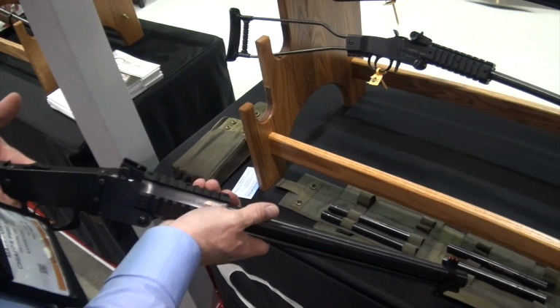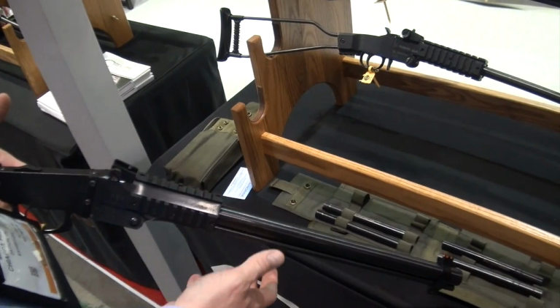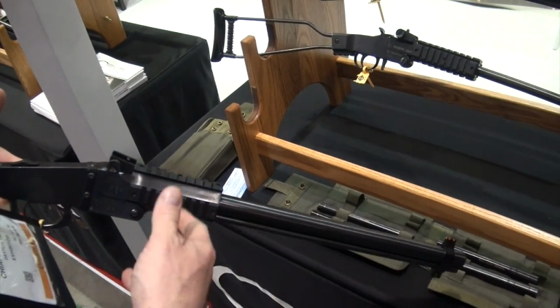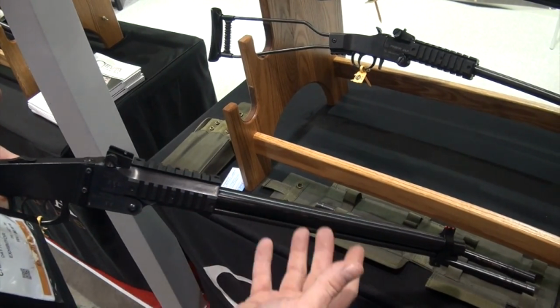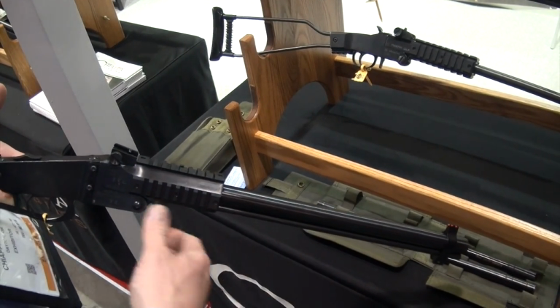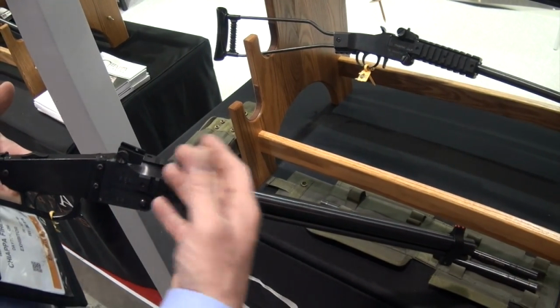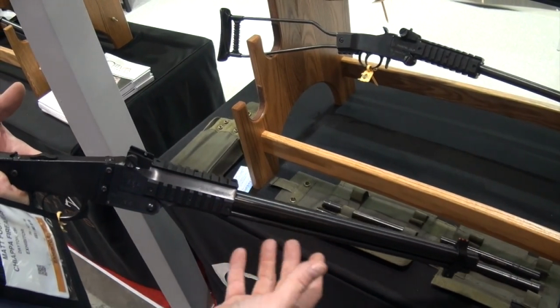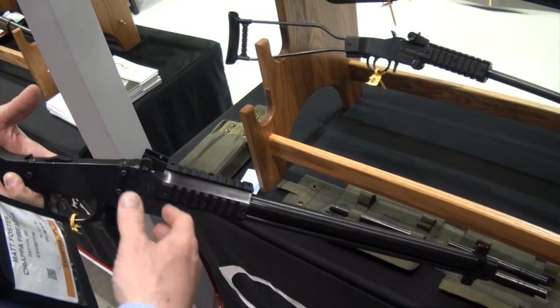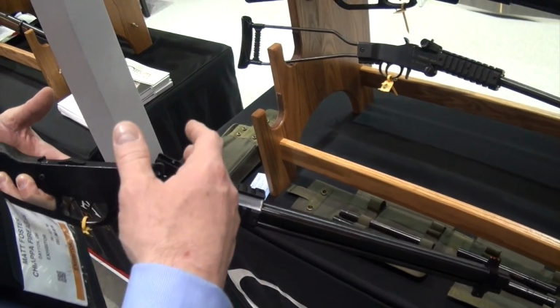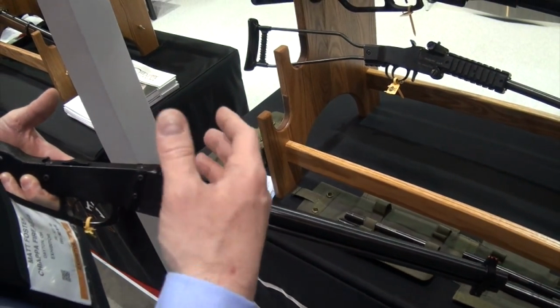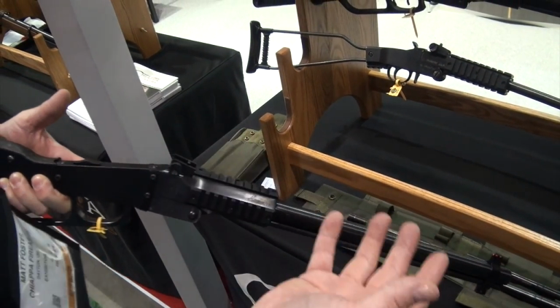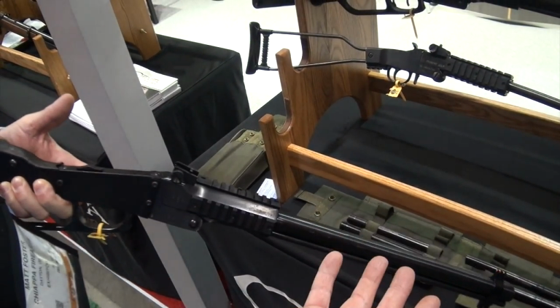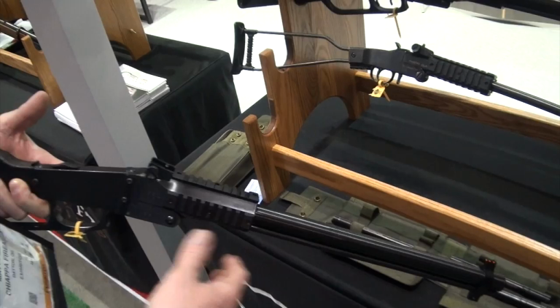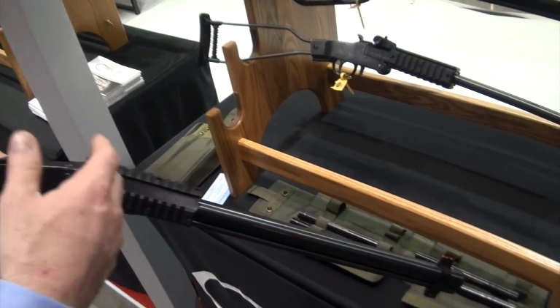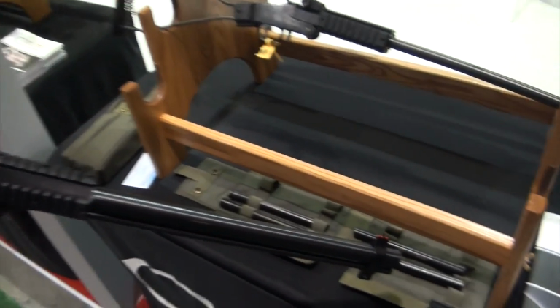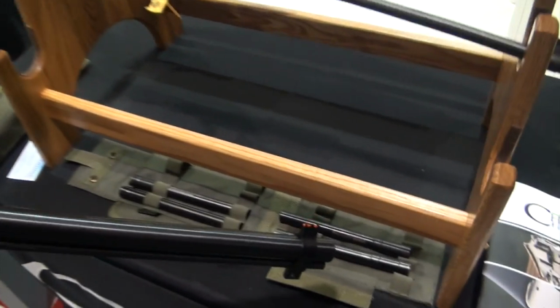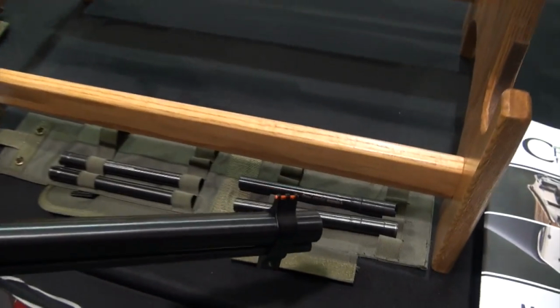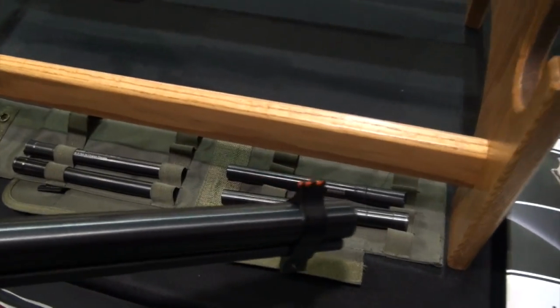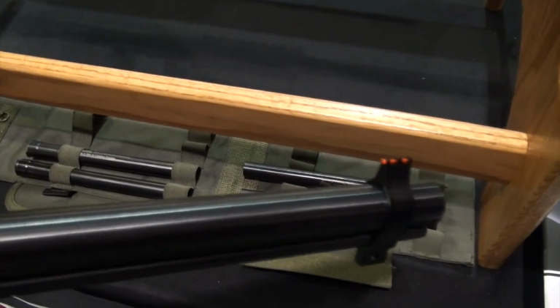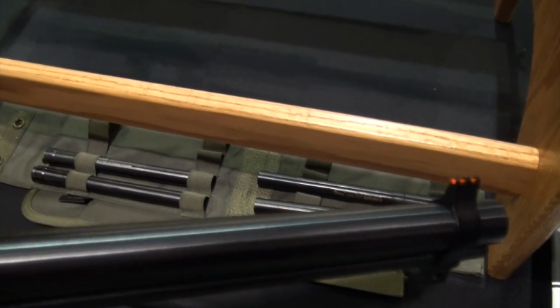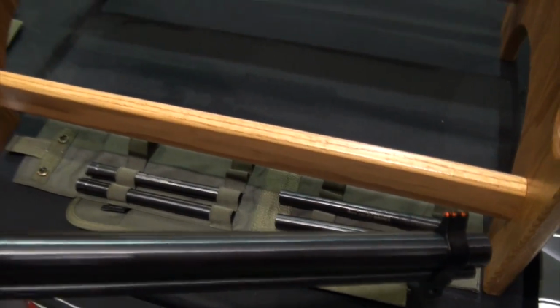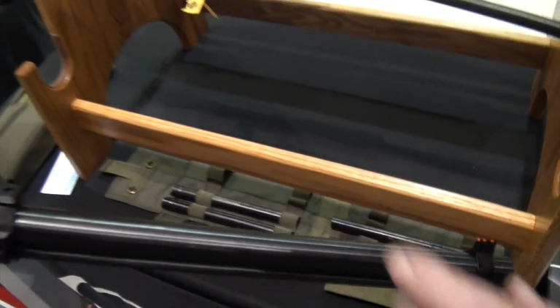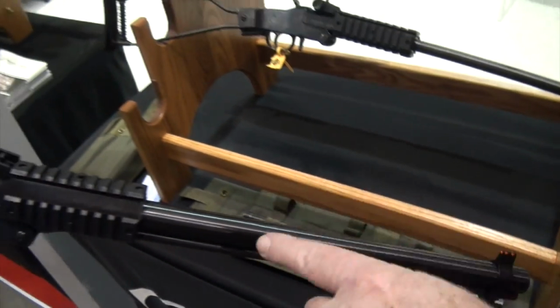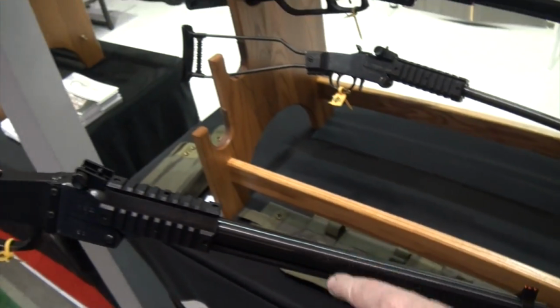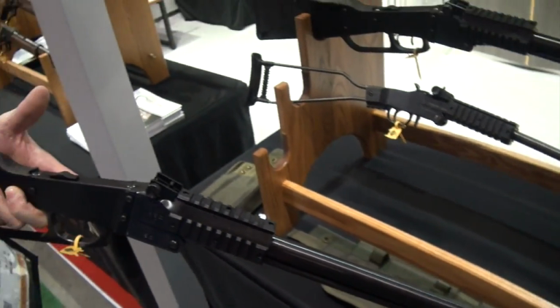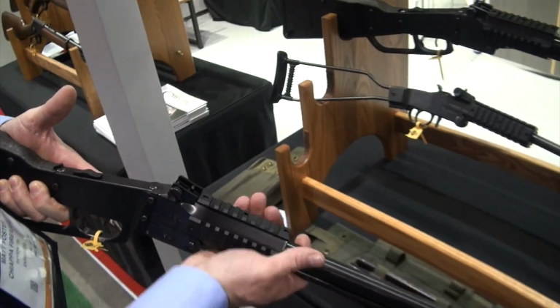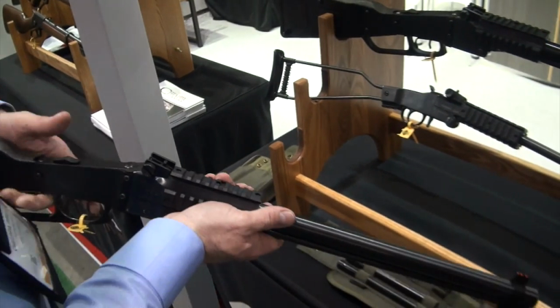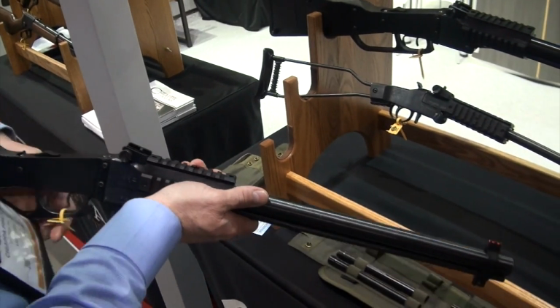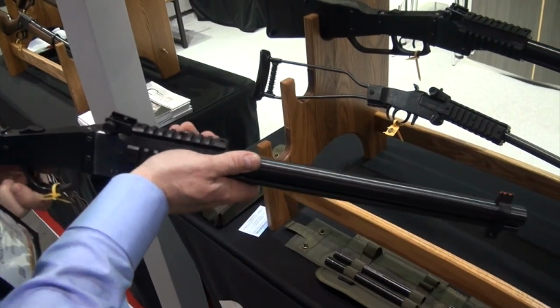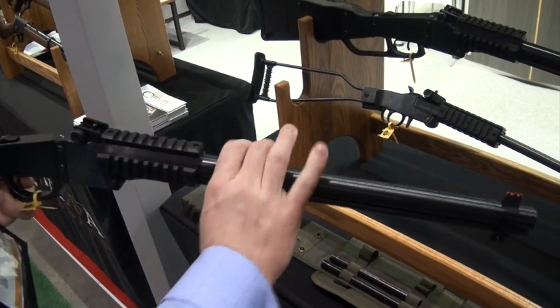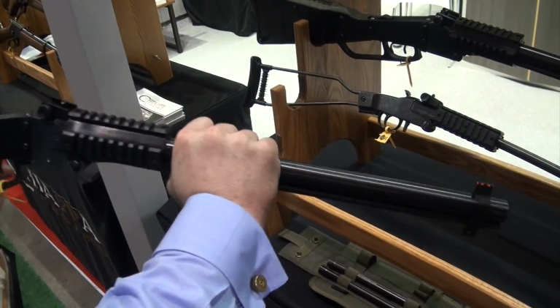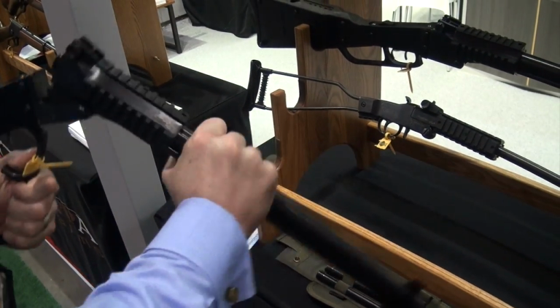You just close the gun and now you have a rifle sight radius with a long pistol-length barrel. We make it in 9mm, 44 mag, 380 ACP, 45 ACP, and 357. That is cool — it's a very, very popular set.